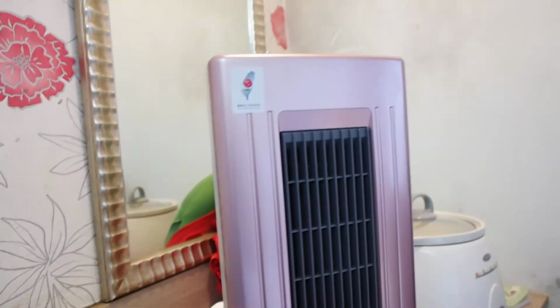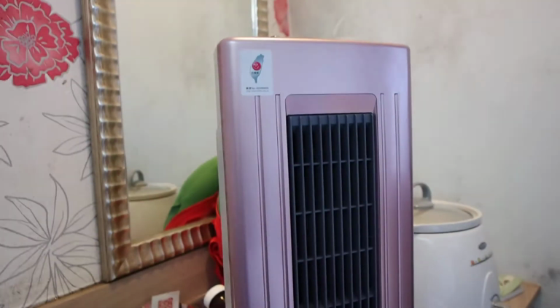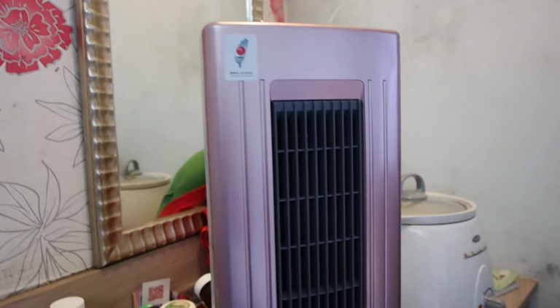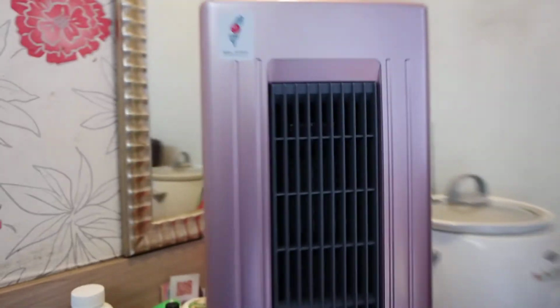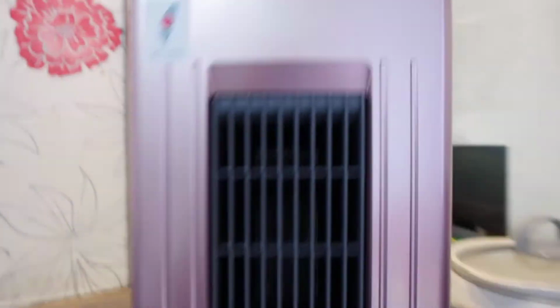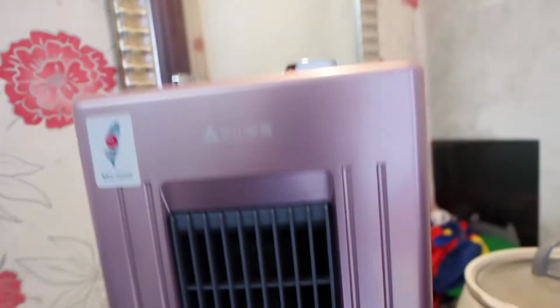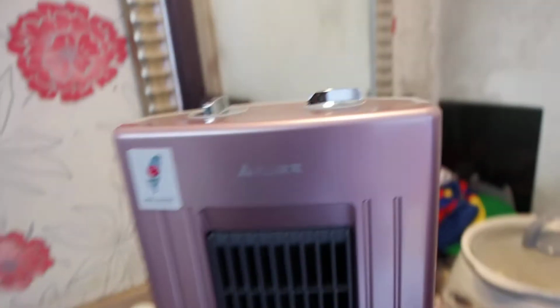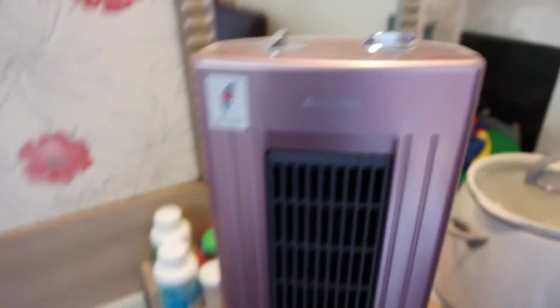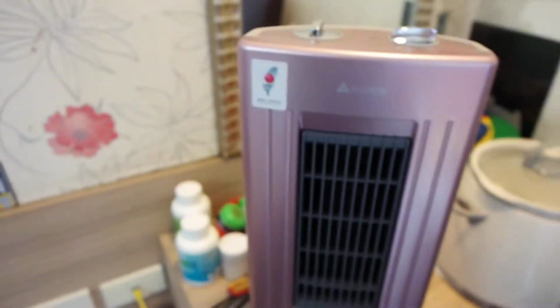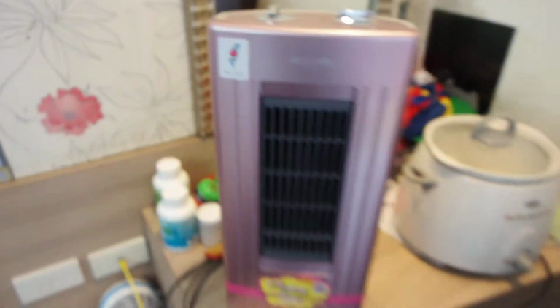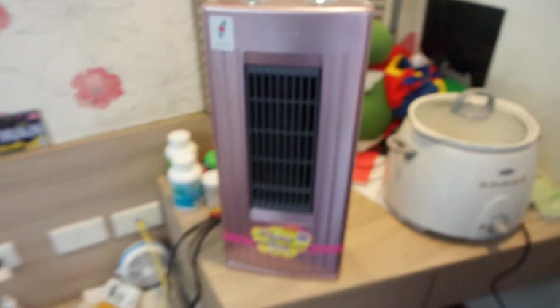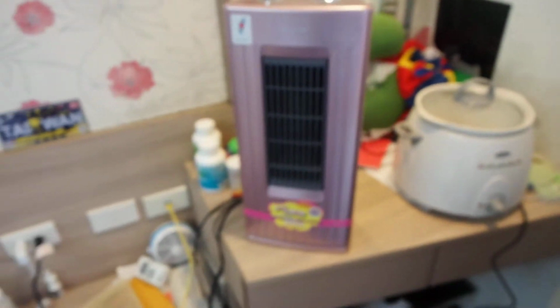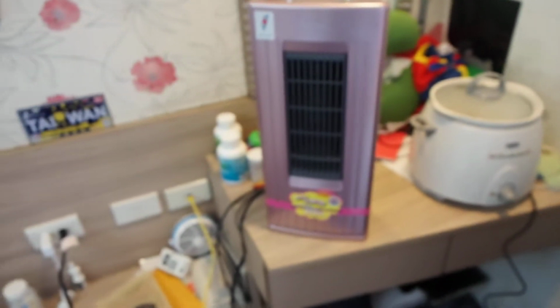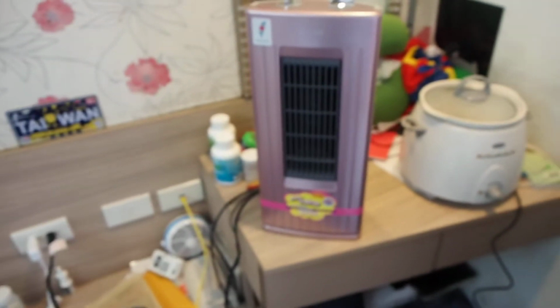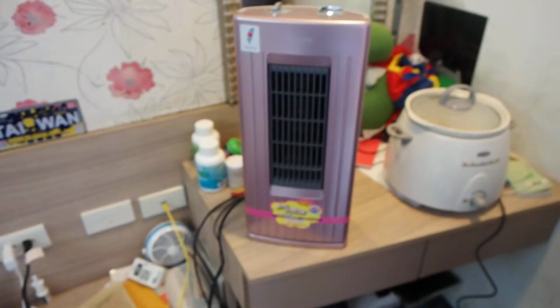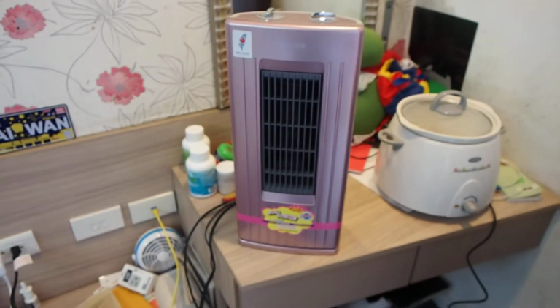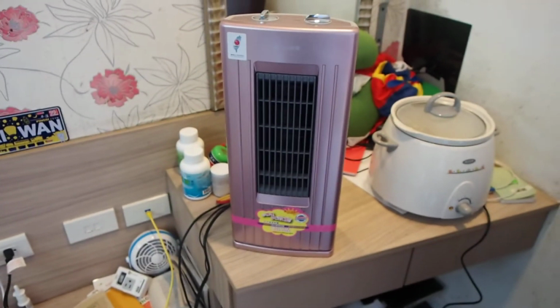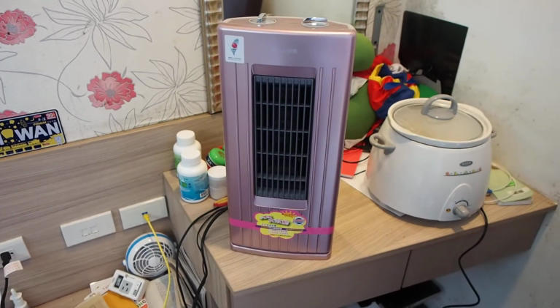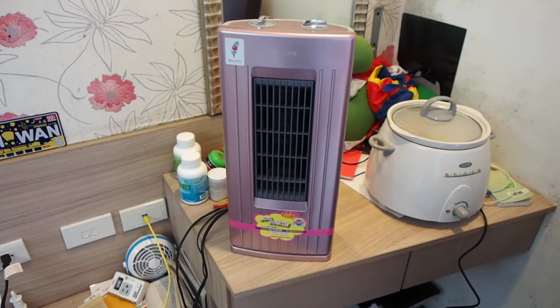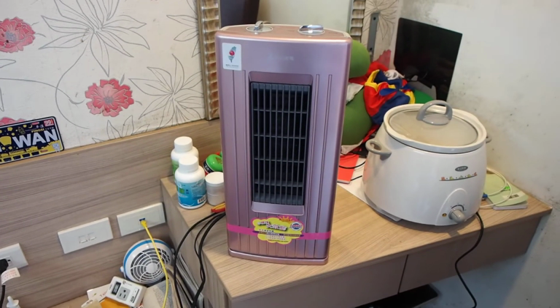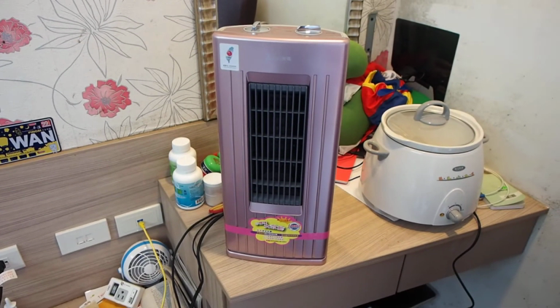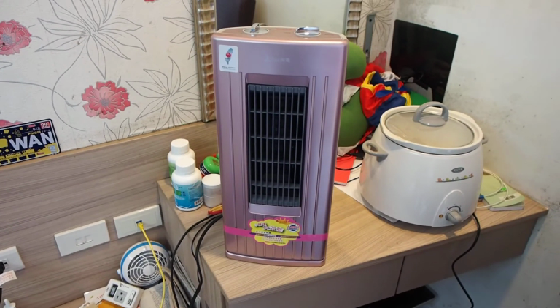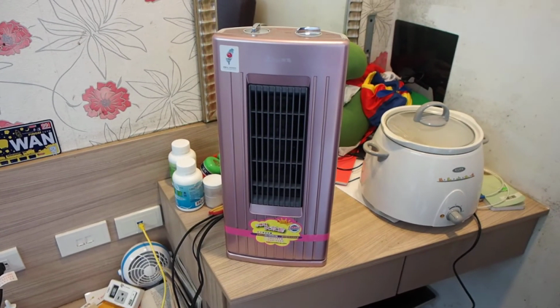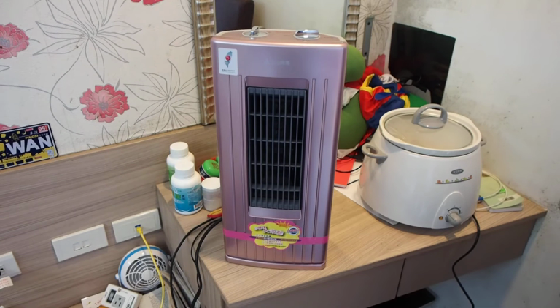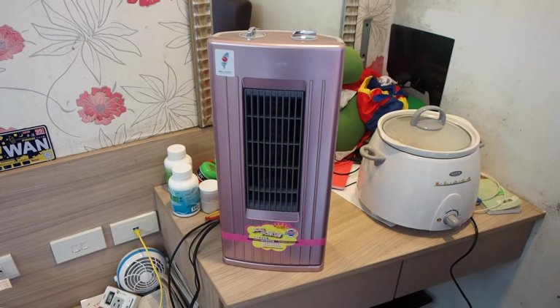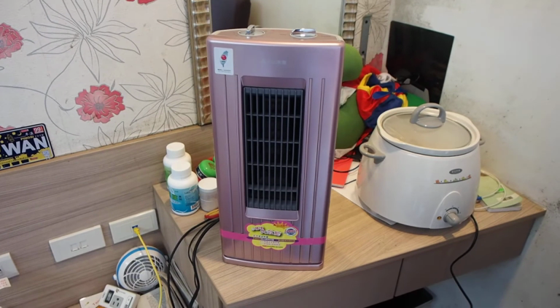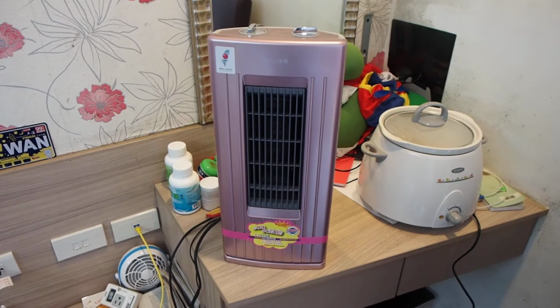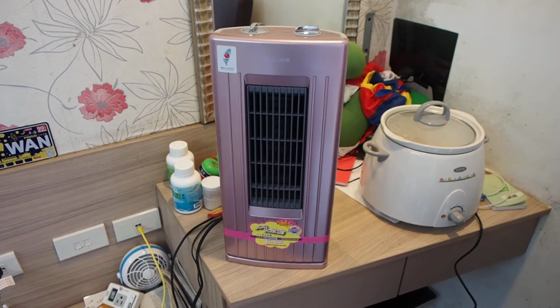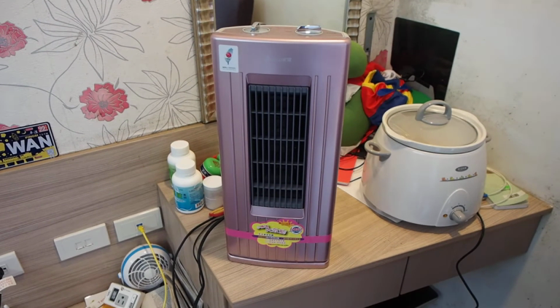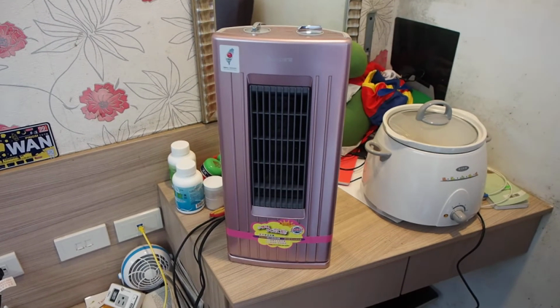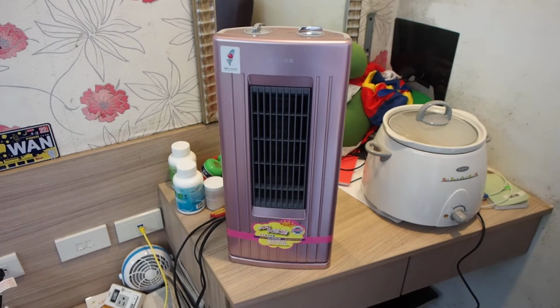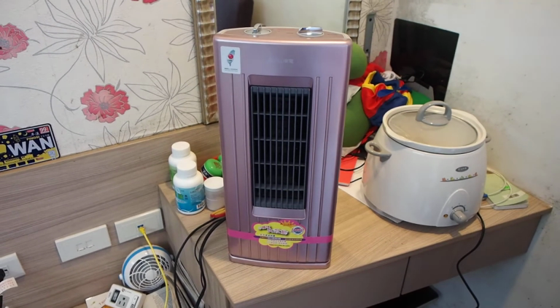So here it is. Excuse the messy desk — I live in a really small apartment. But this thing is chugging out some good heat.